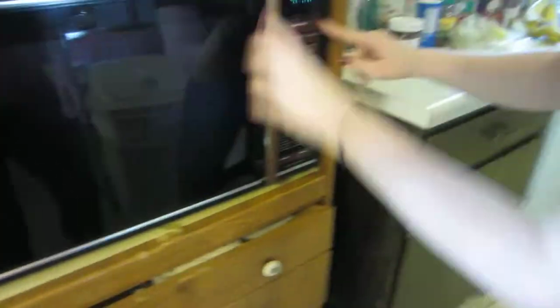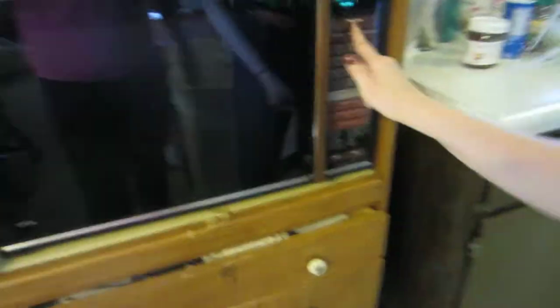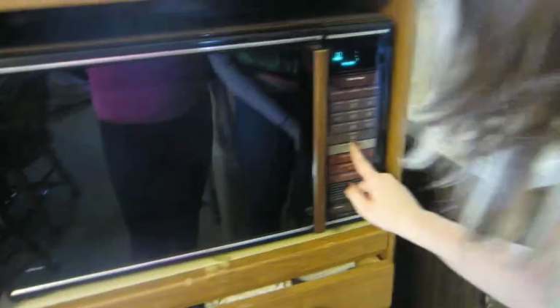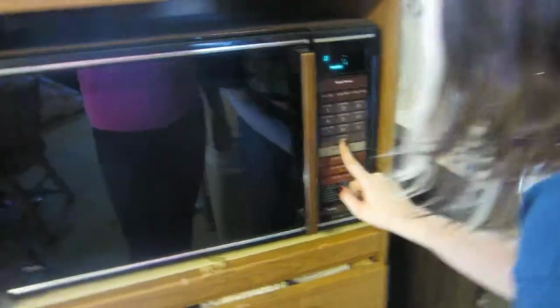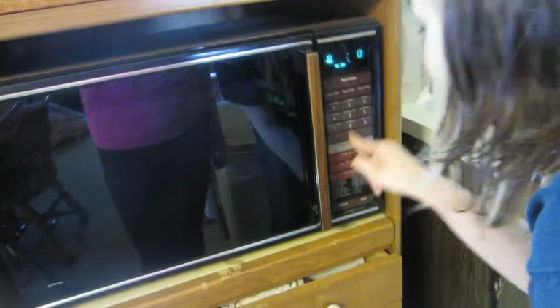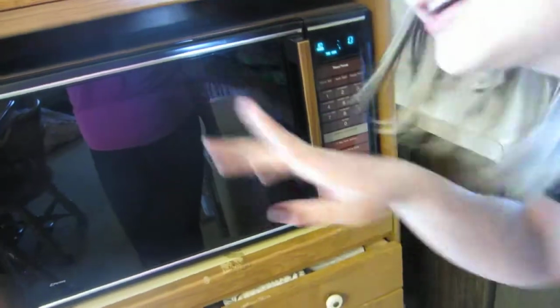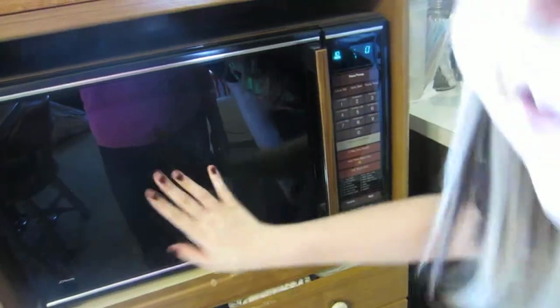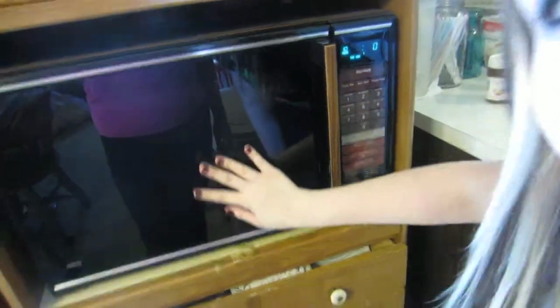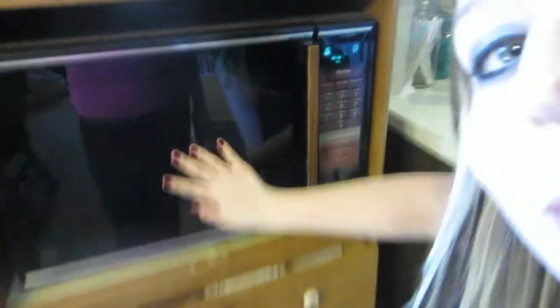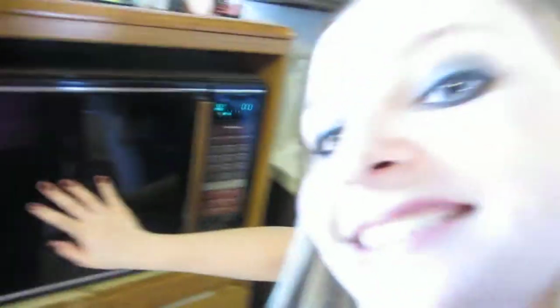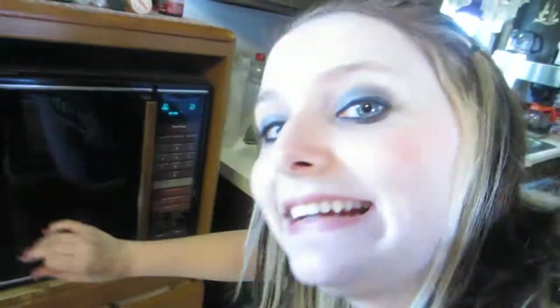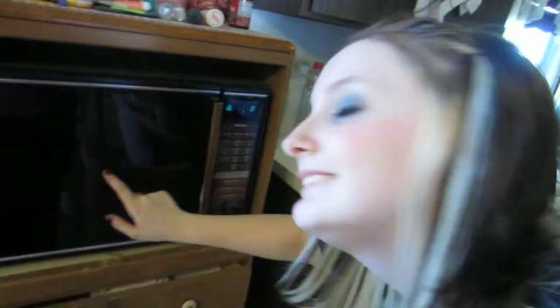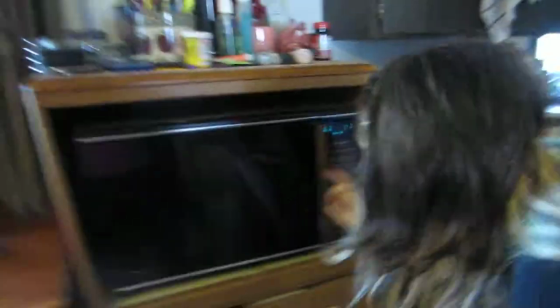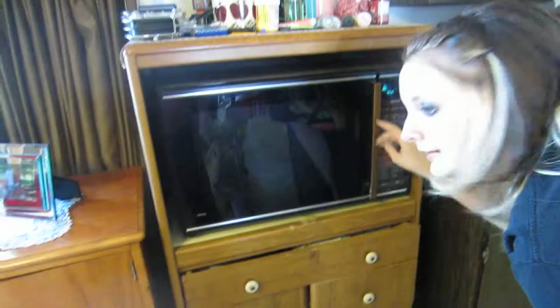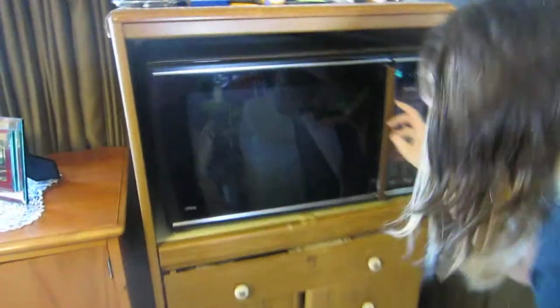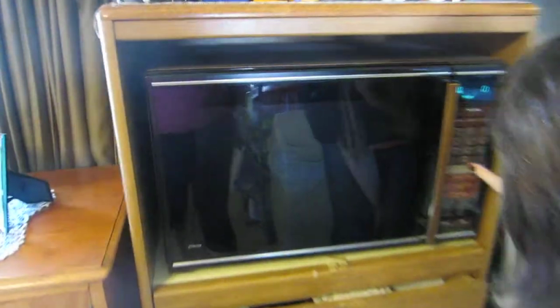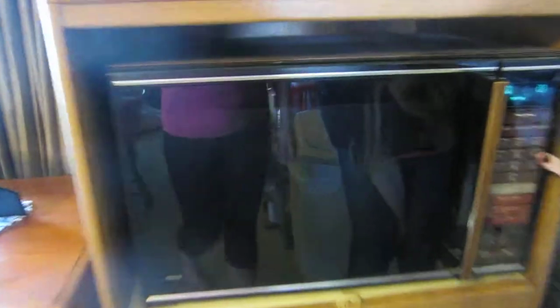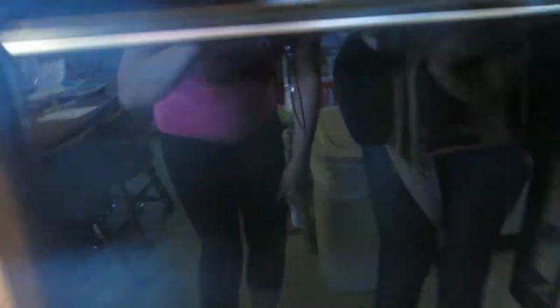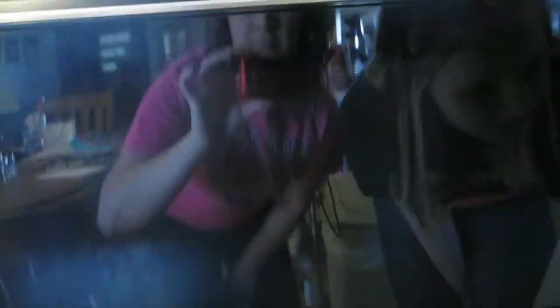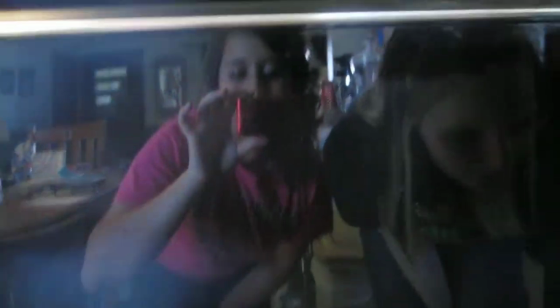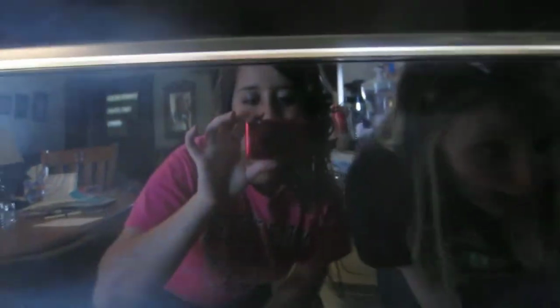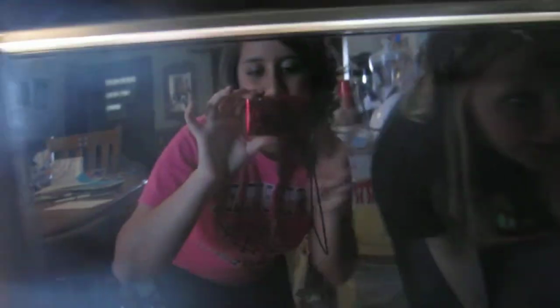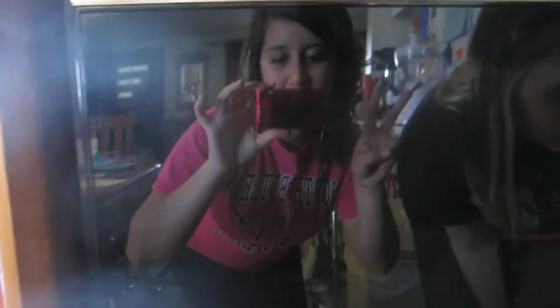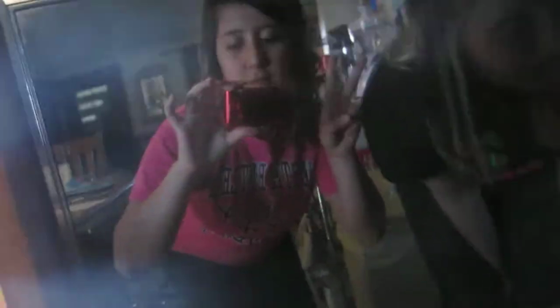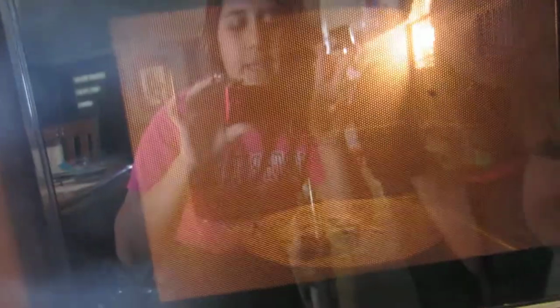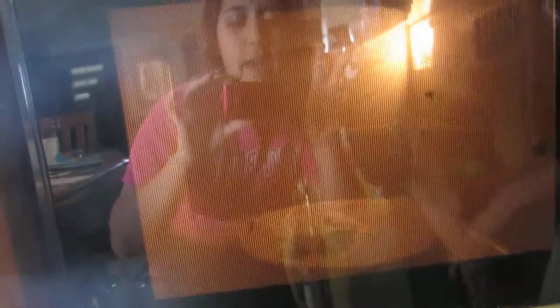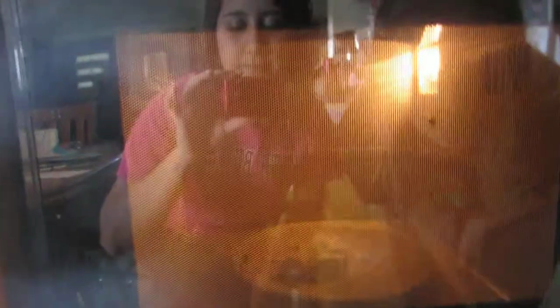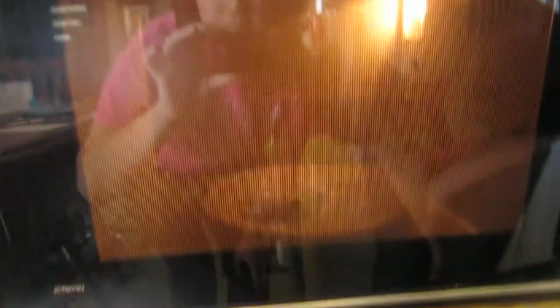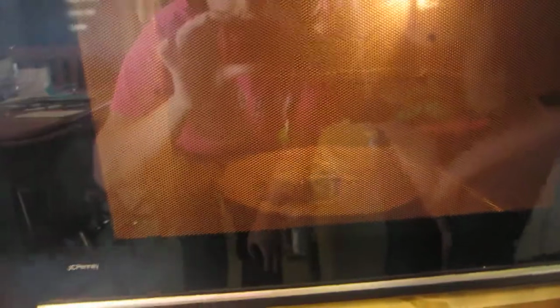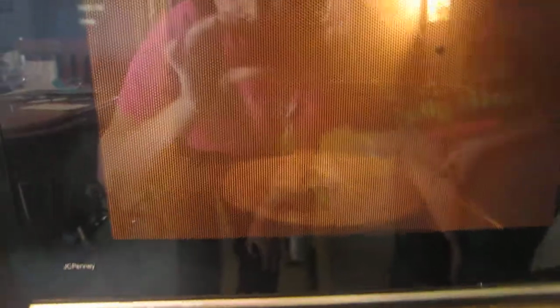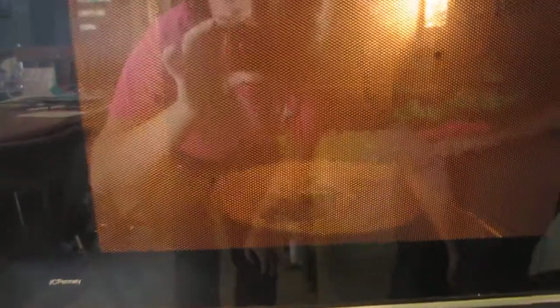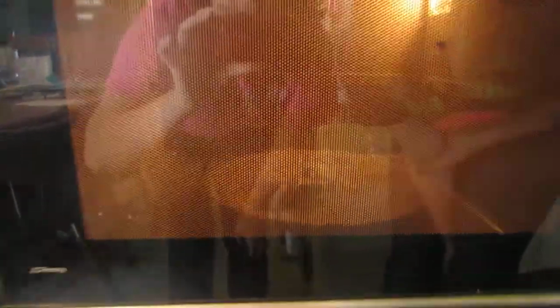Get it down so we can see it. We're gonna go with 60 seconds, and I'll stop it when I see it. Now, let's watch what happens.